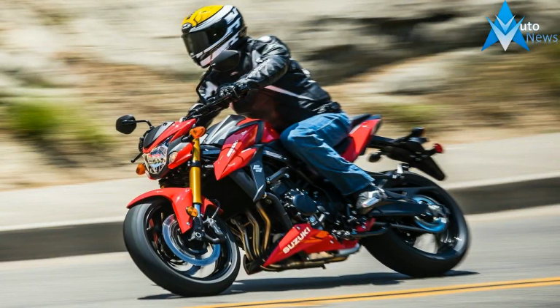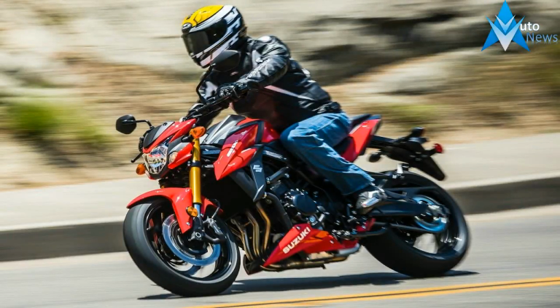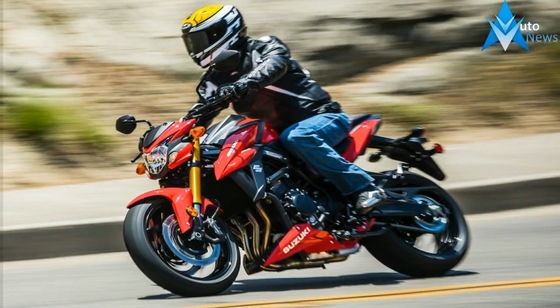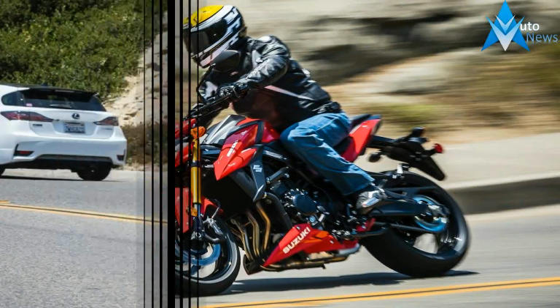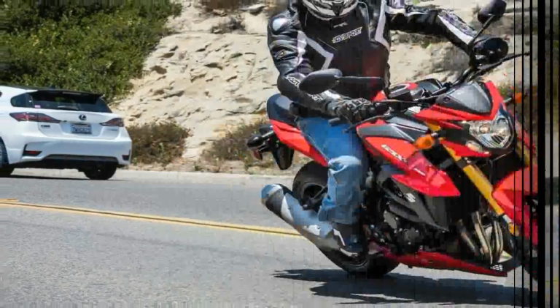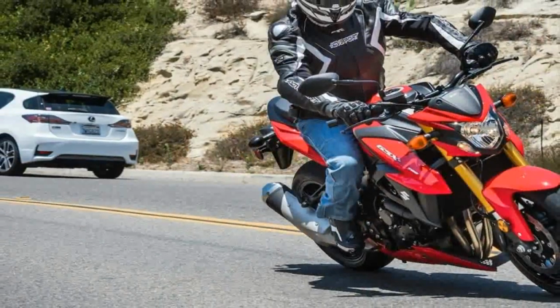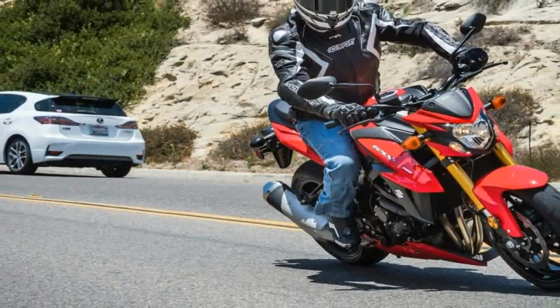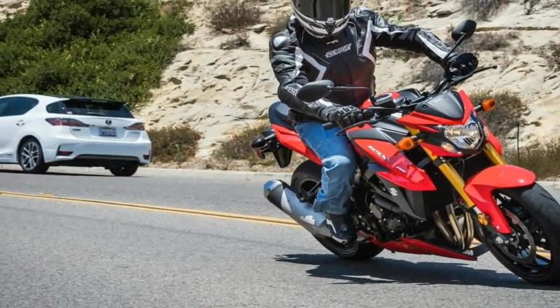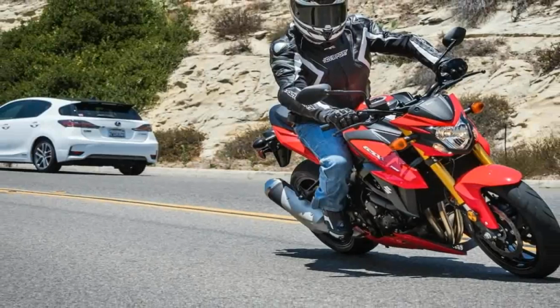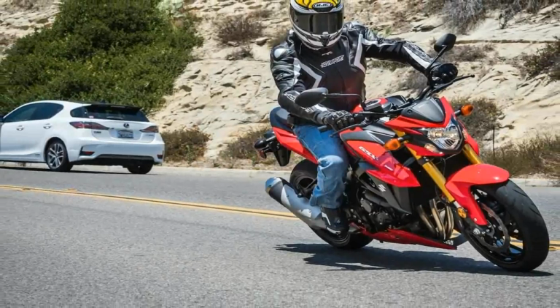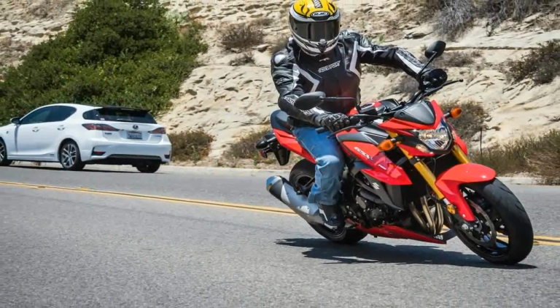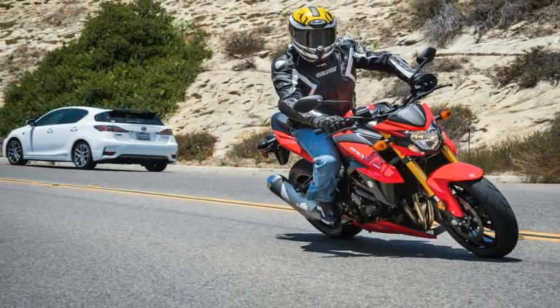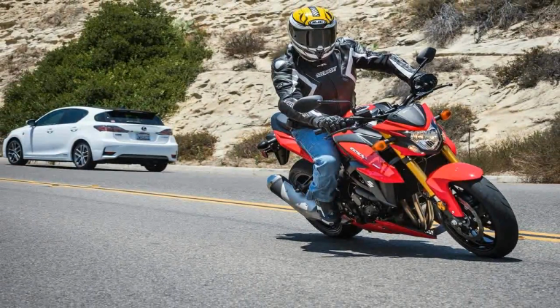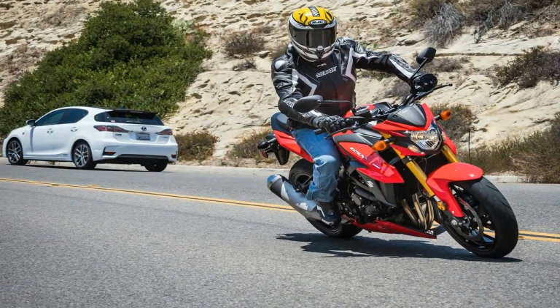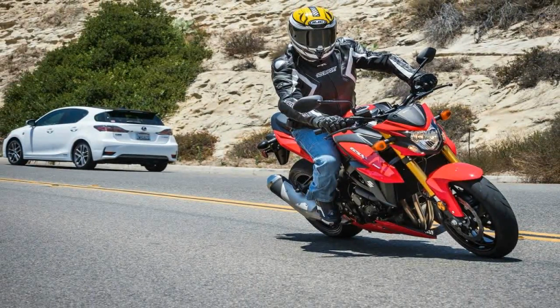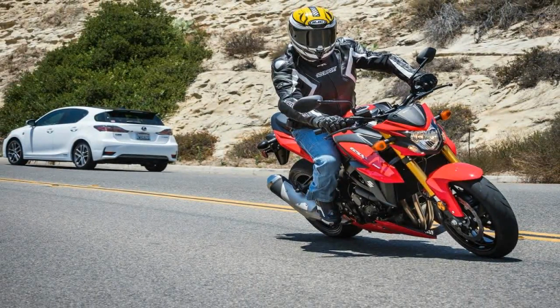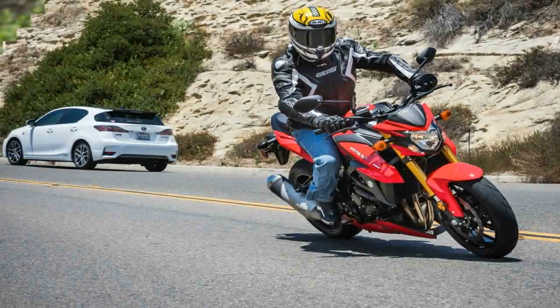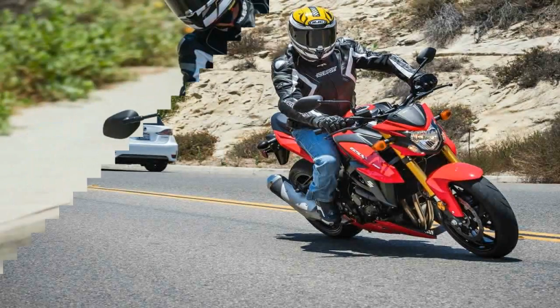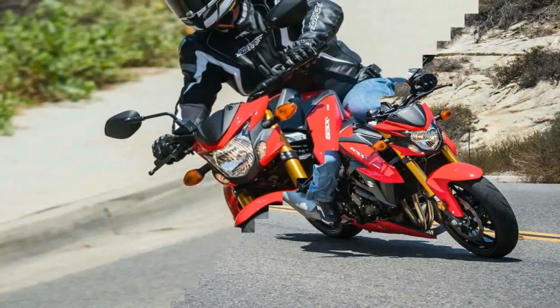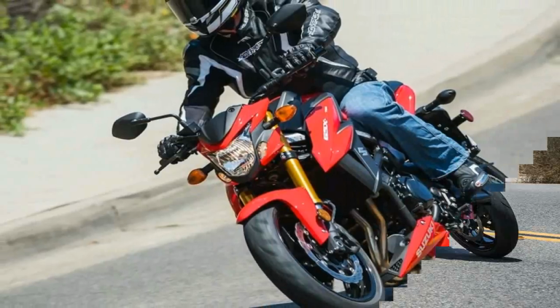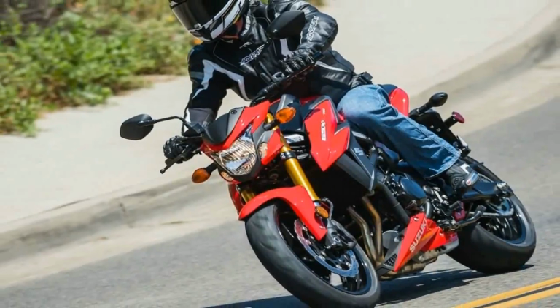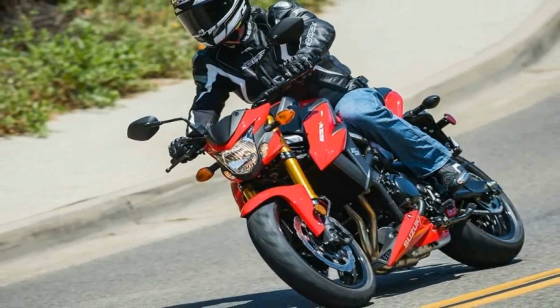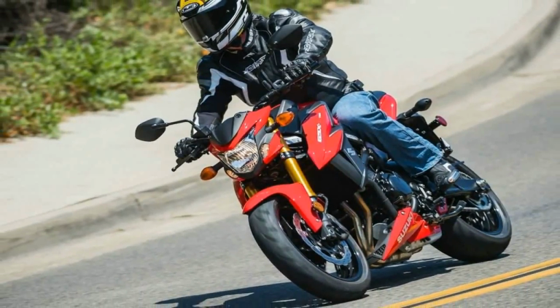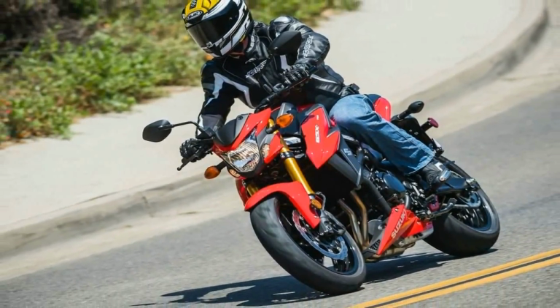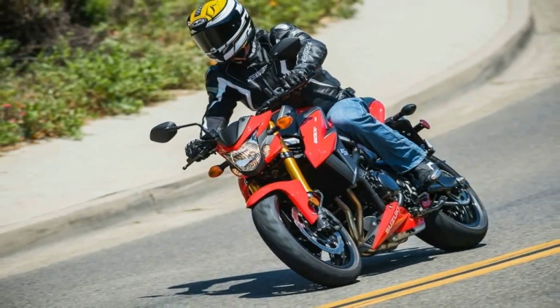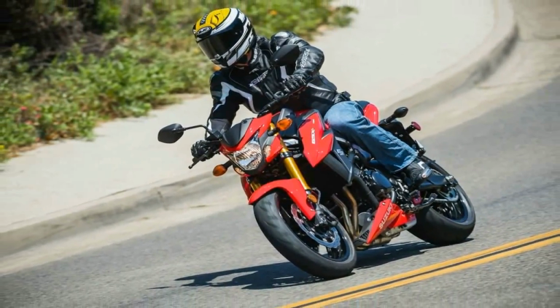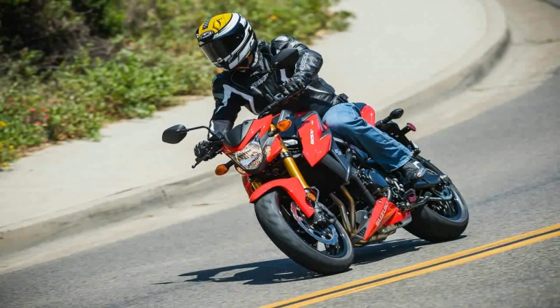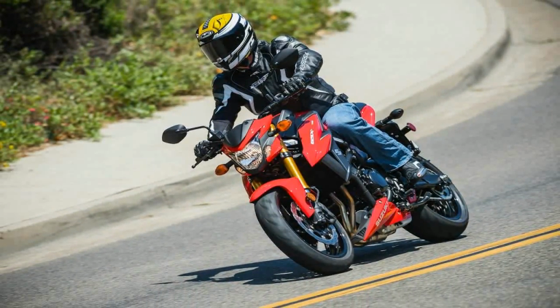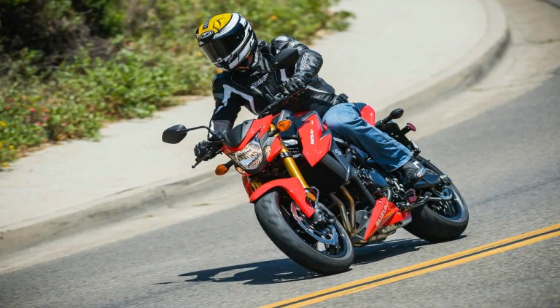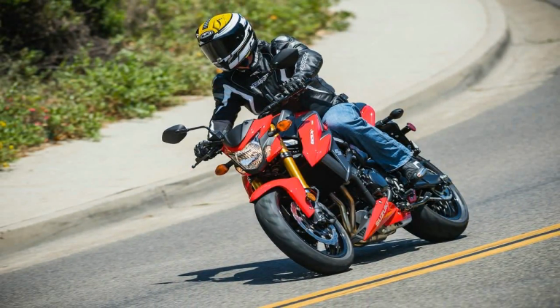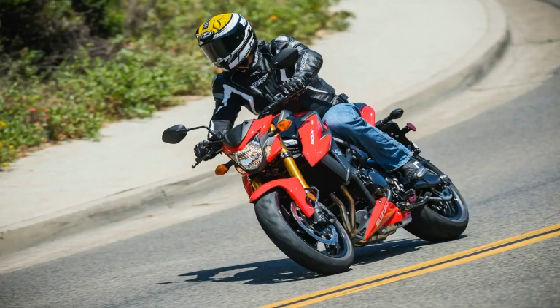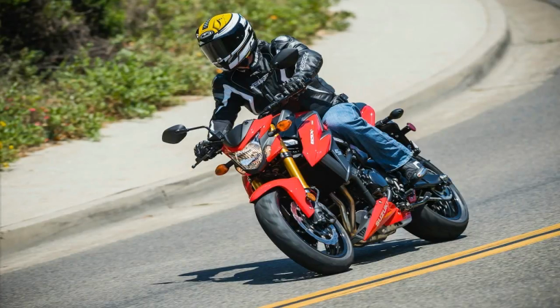Safe to say, it will attract a lot of attention on the road. Some of its features include an LCD display unit that has a speedometer, tachometer, odometer, dual trip meters, gear position indicator, fuel range and more.